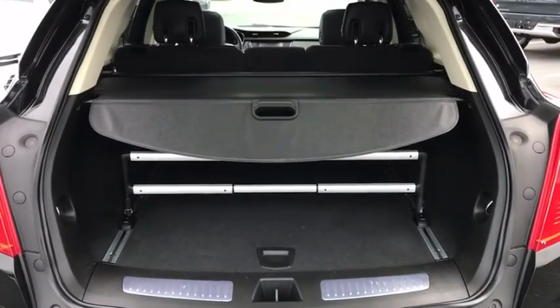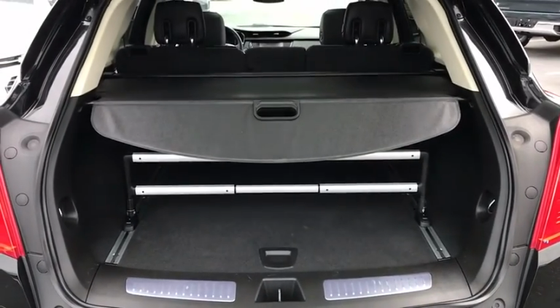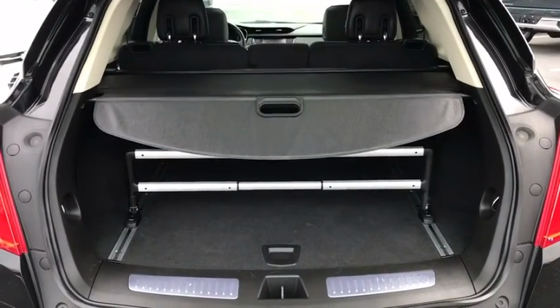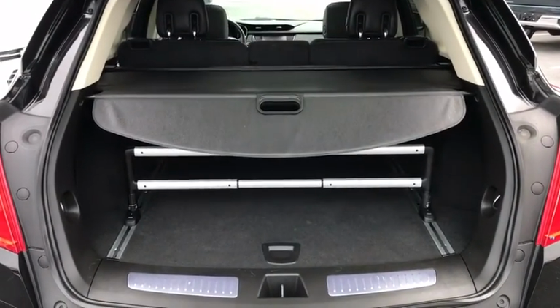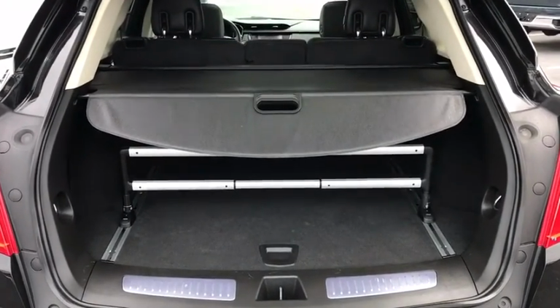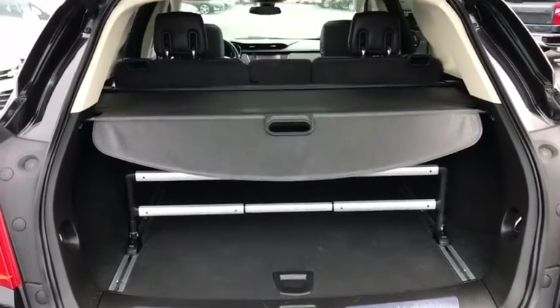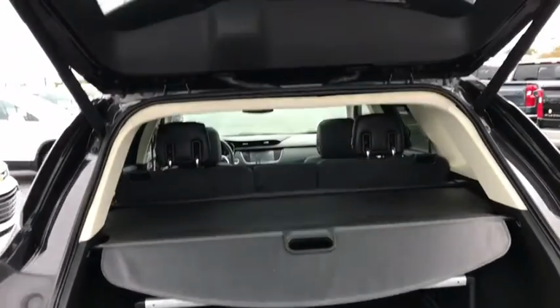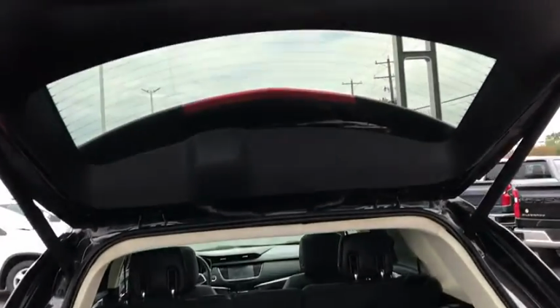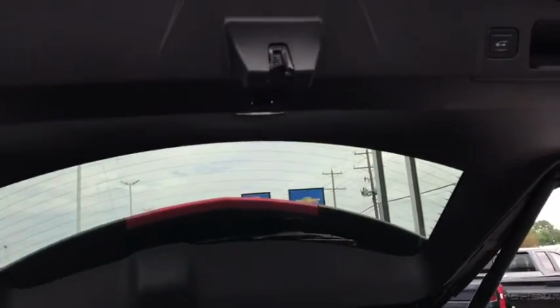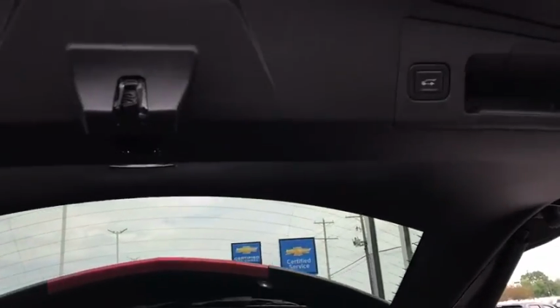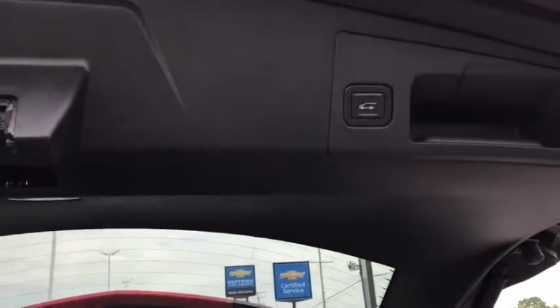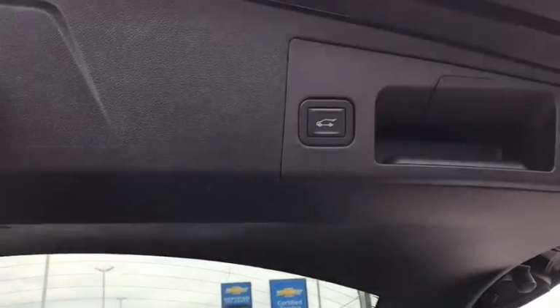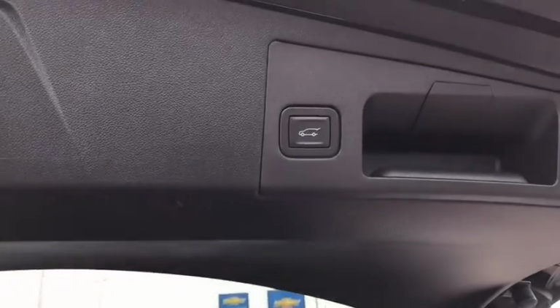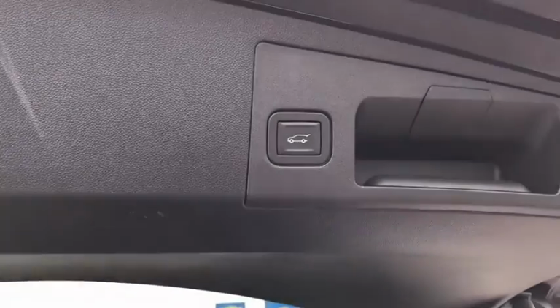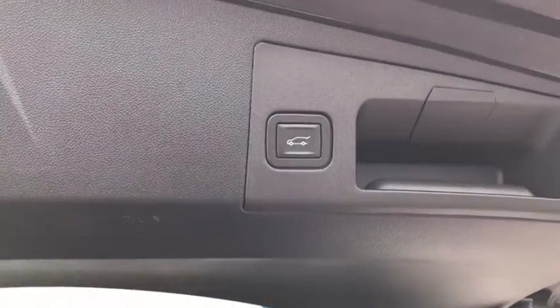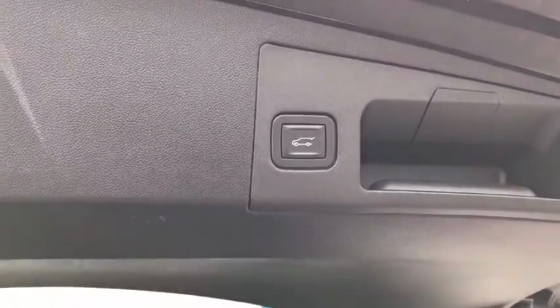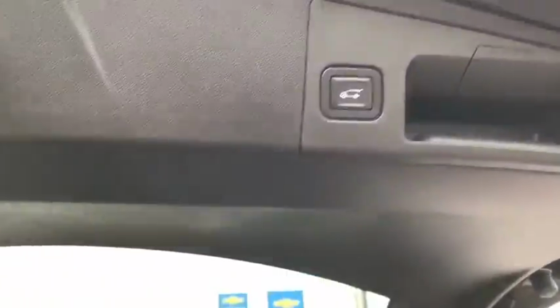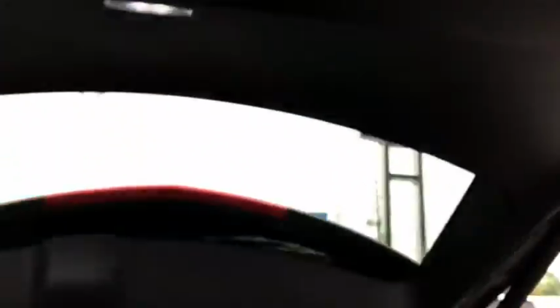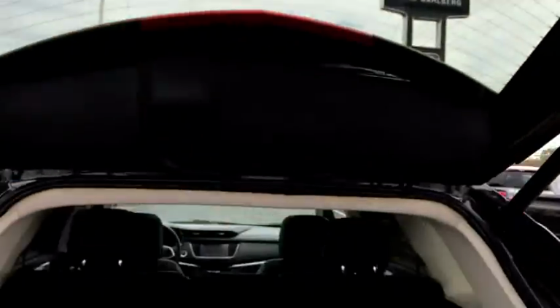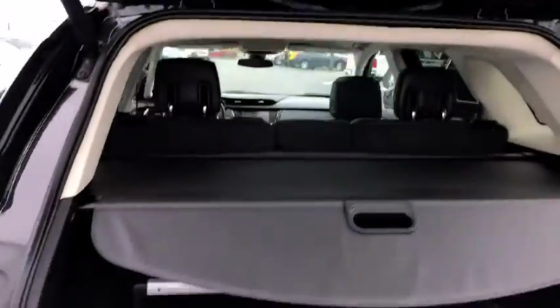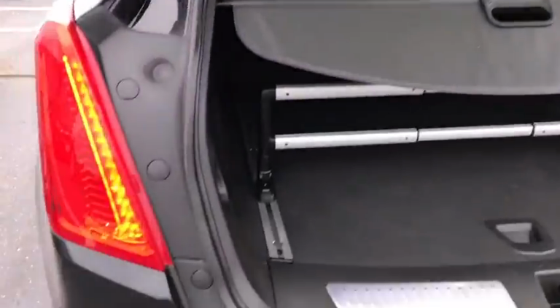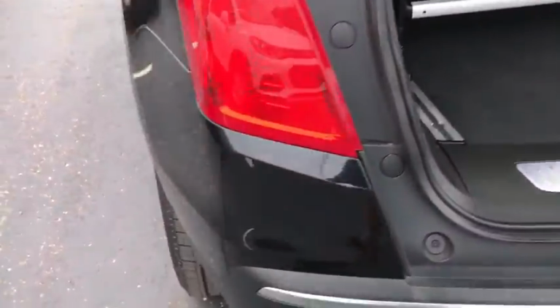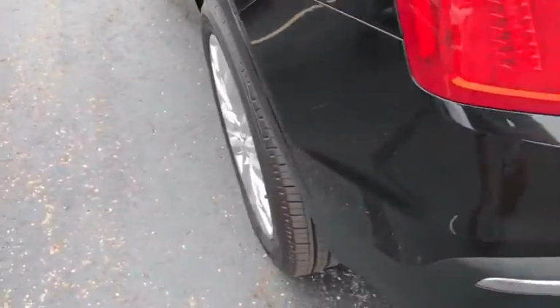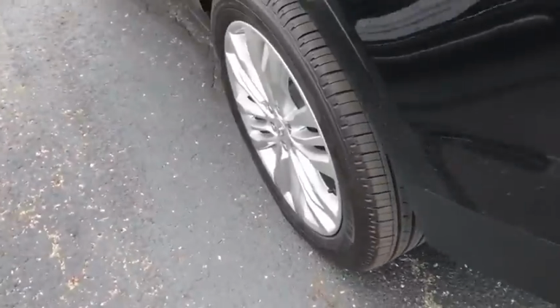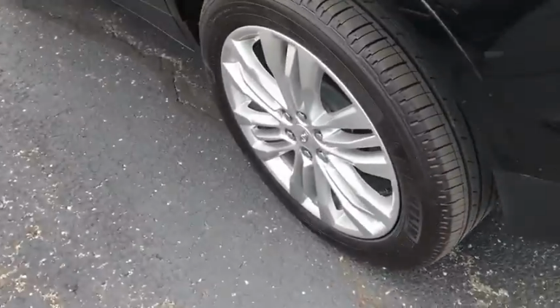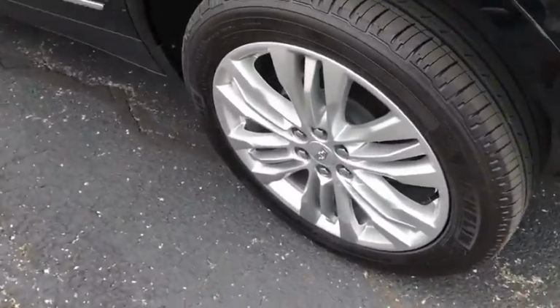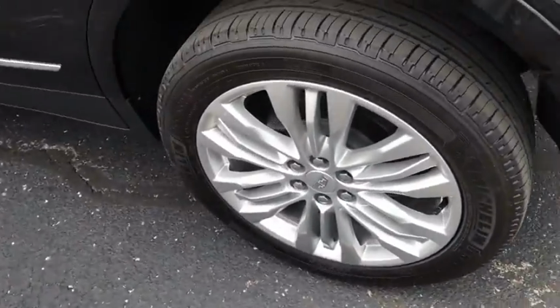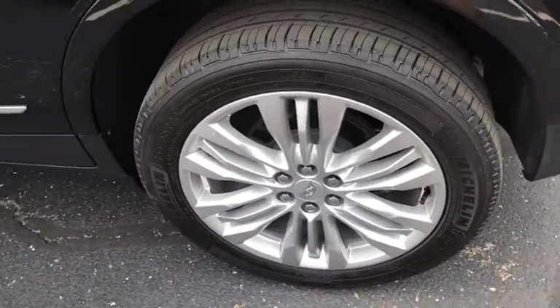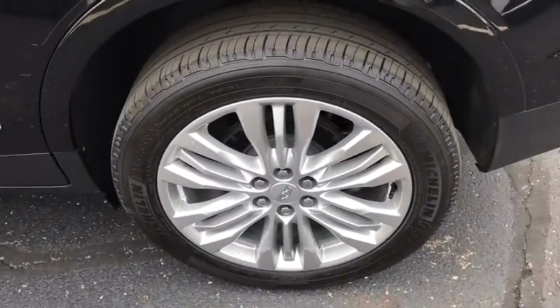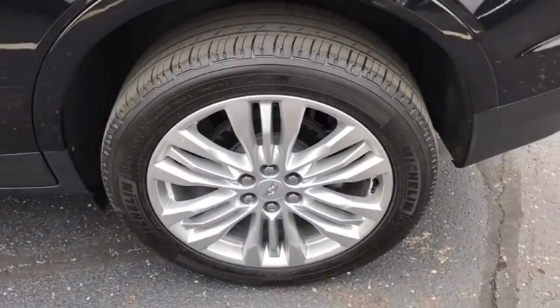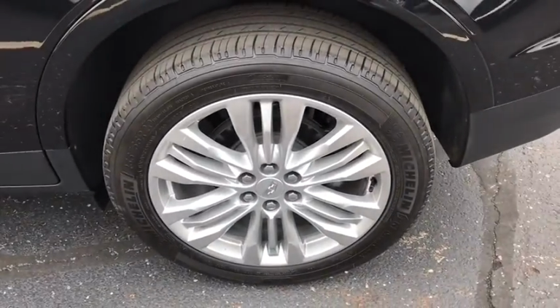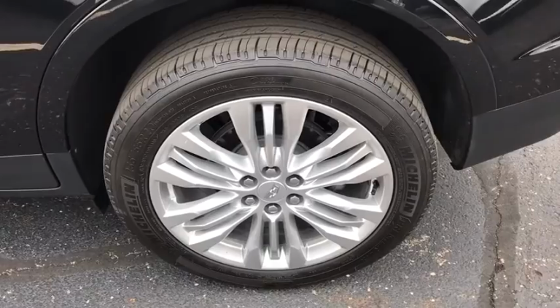Leather wrapped steering wheel, alloy wheels, power steering, four wheel disc brakes, universal garage door opener, compass, electronic stability control, trip computer.